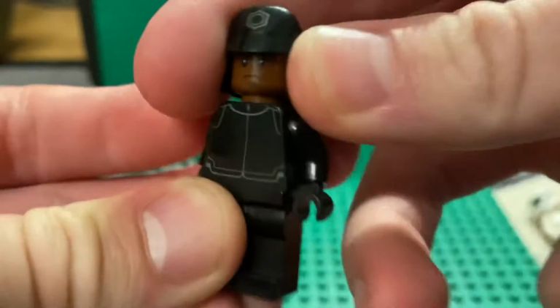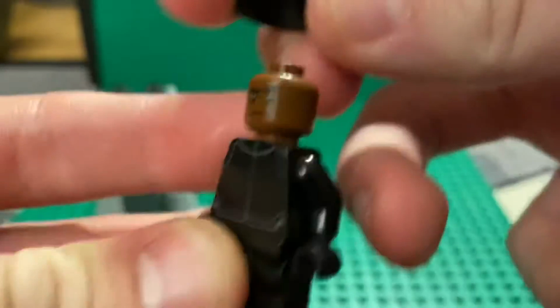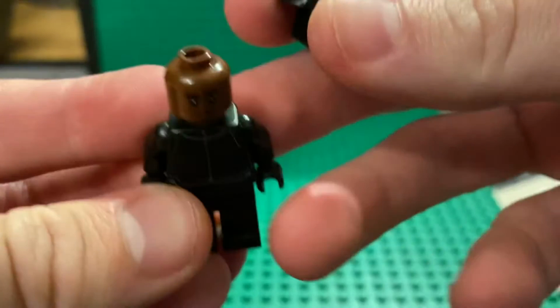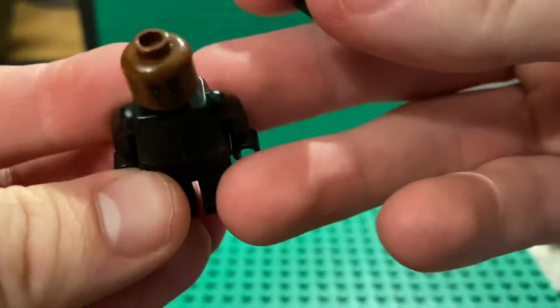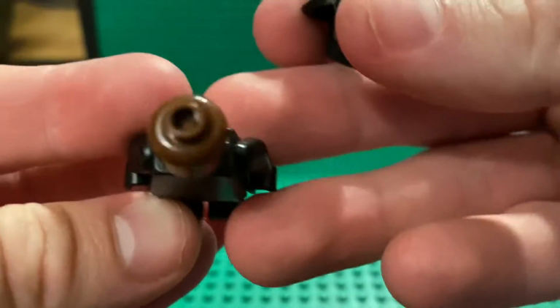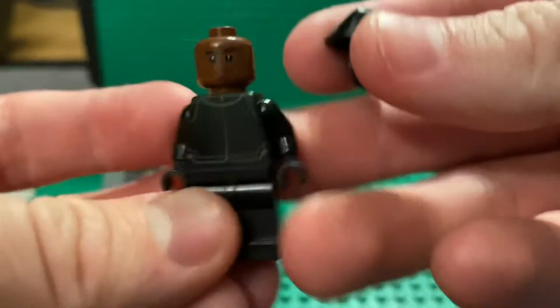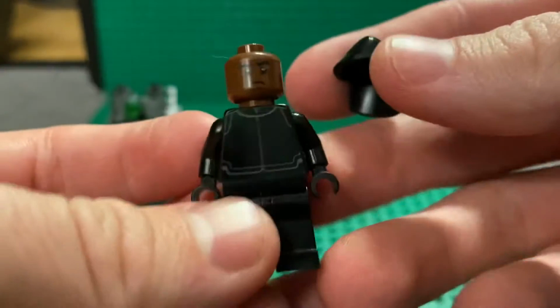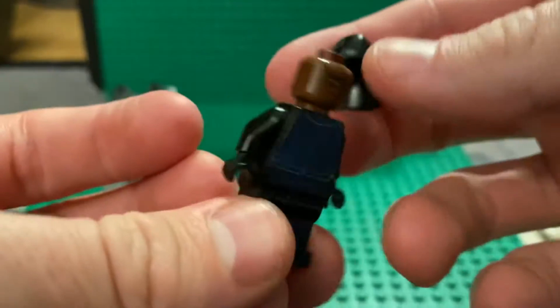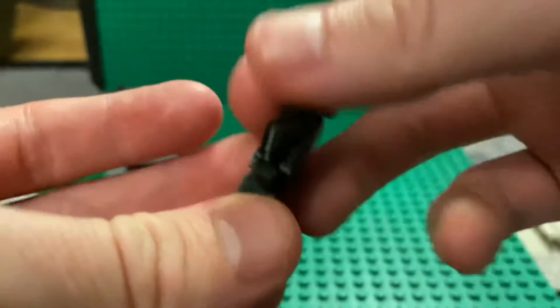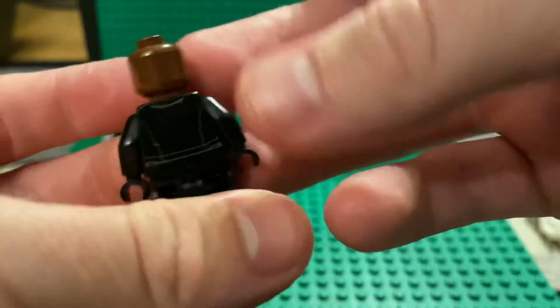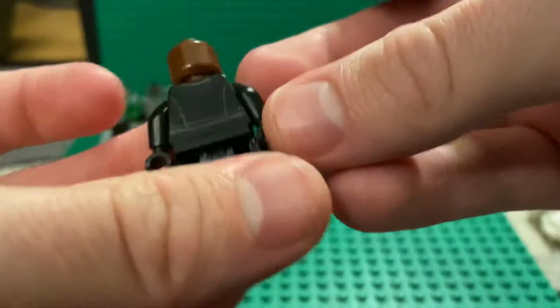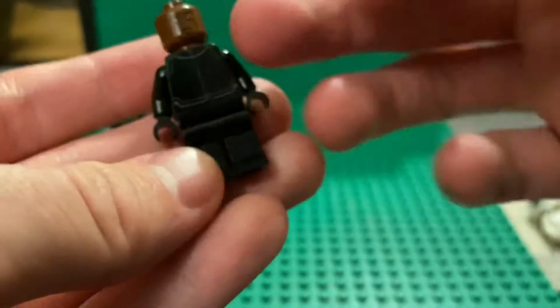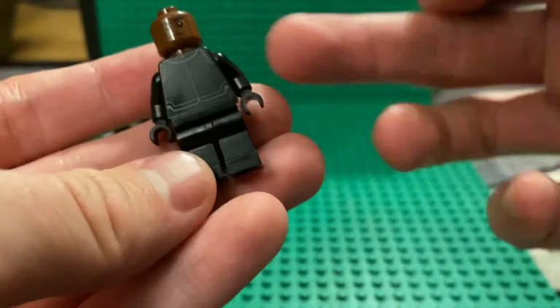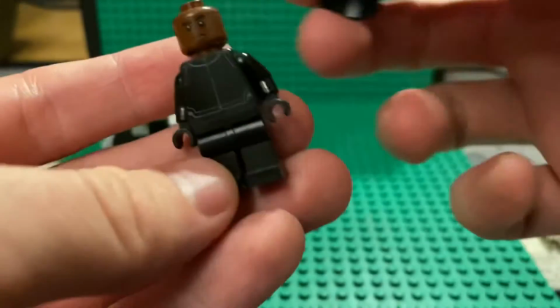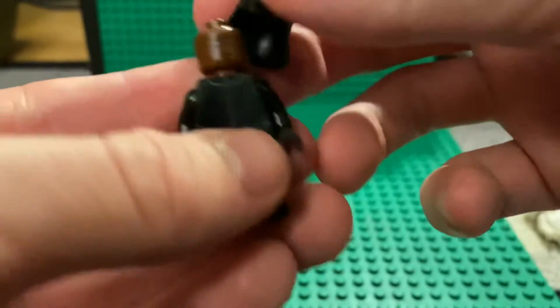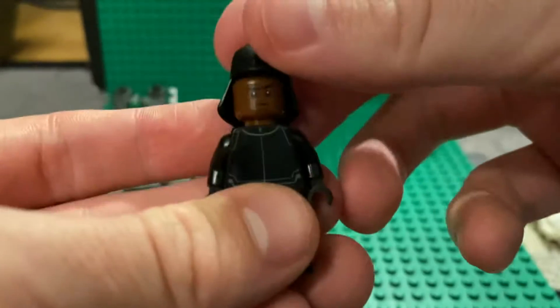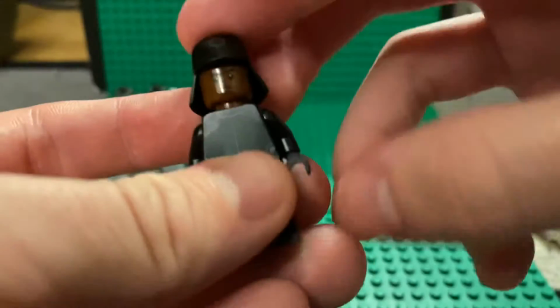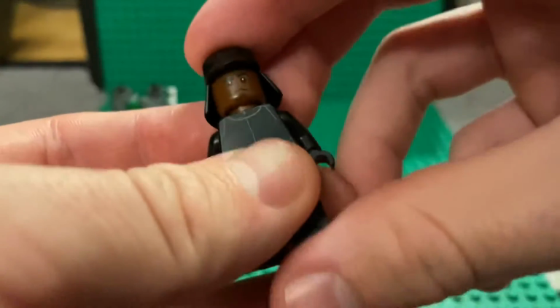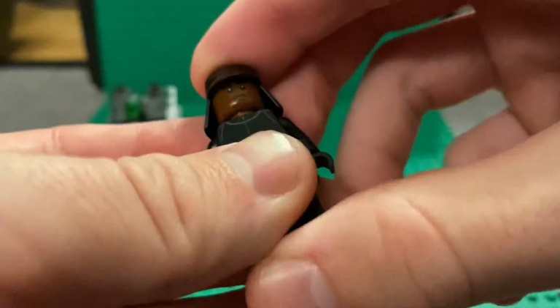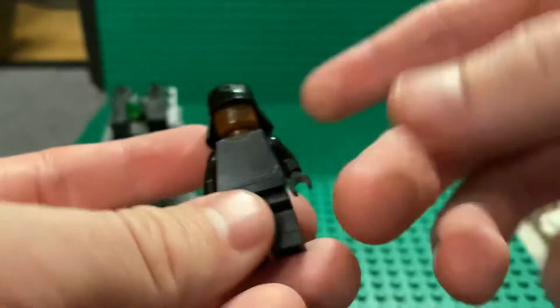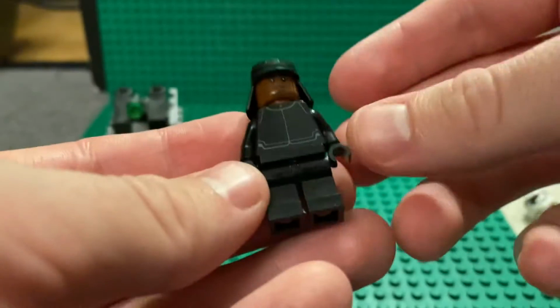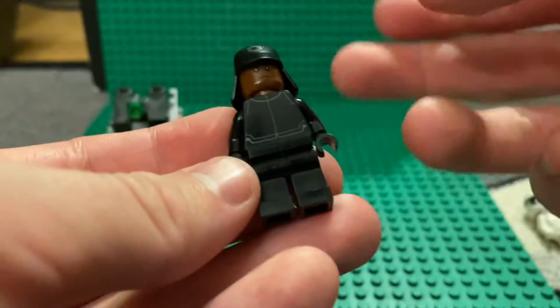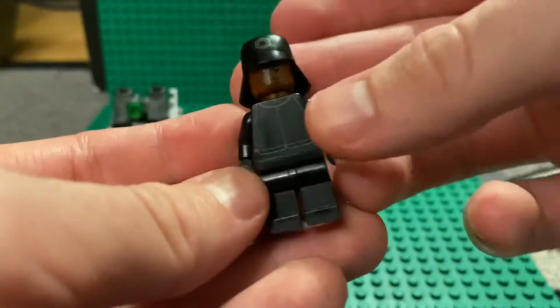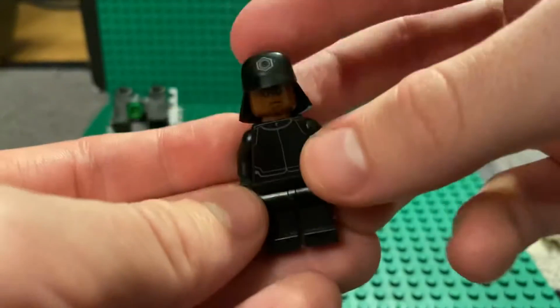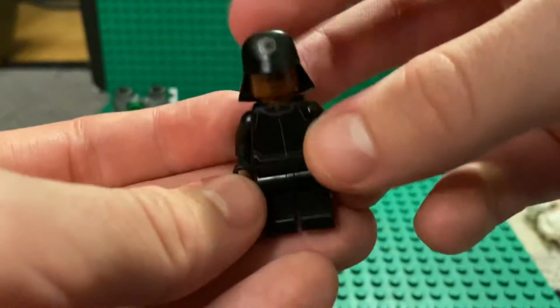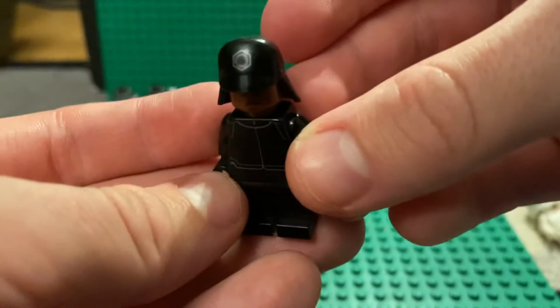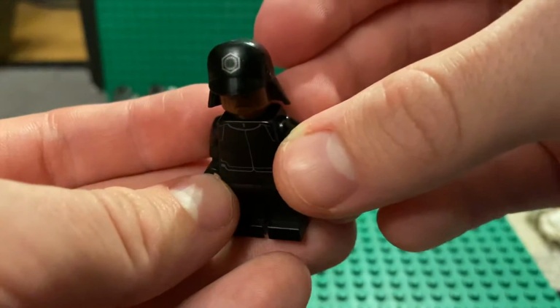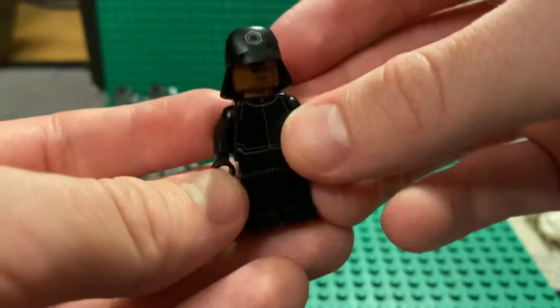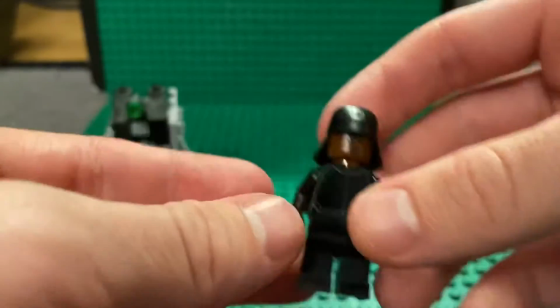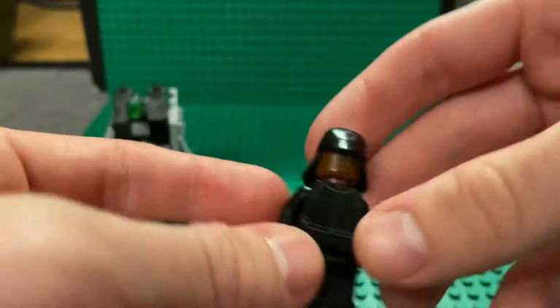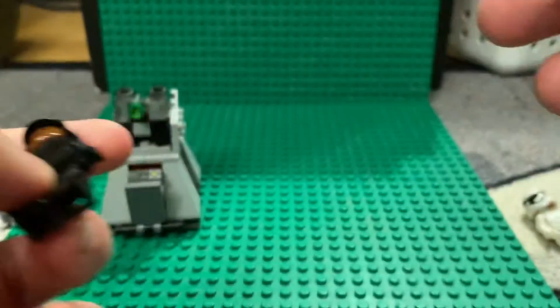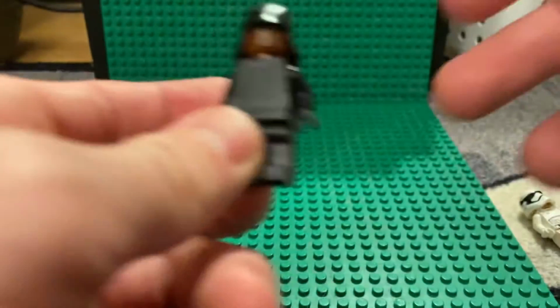Next, let's get into the First Order members. We have the First Order Officer, which has a darker skin tone, which I really like. It has a basic Empire torso print, no leg printing, and a really nice hat print.